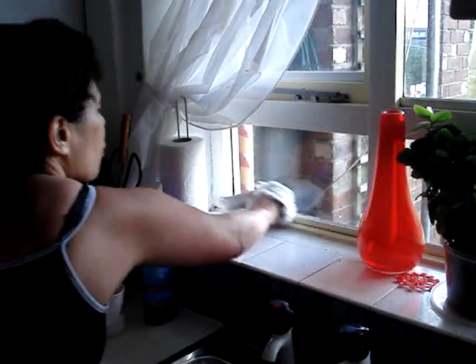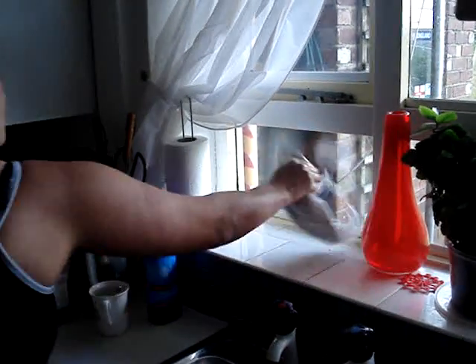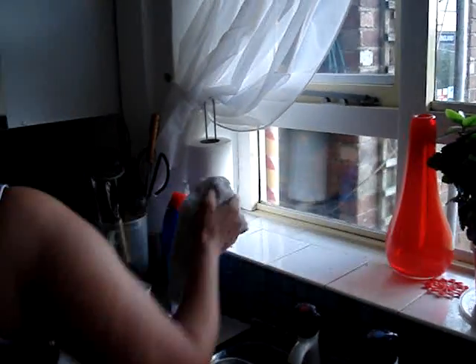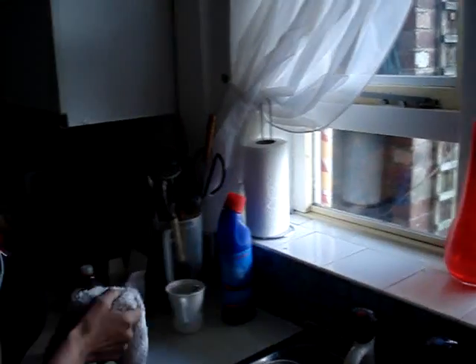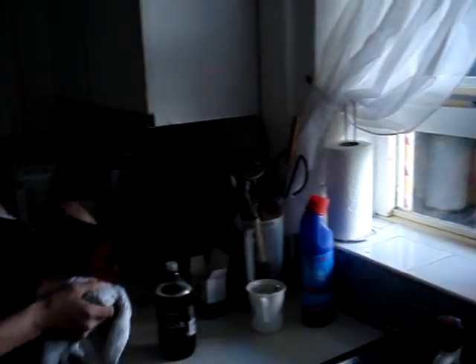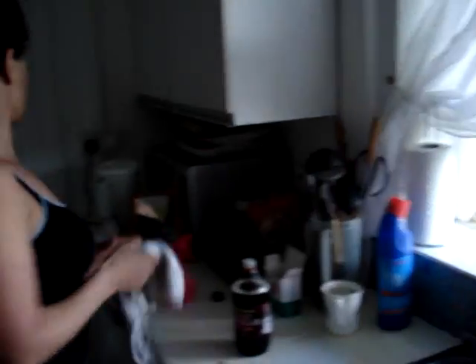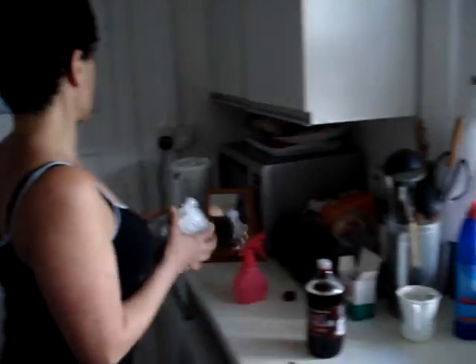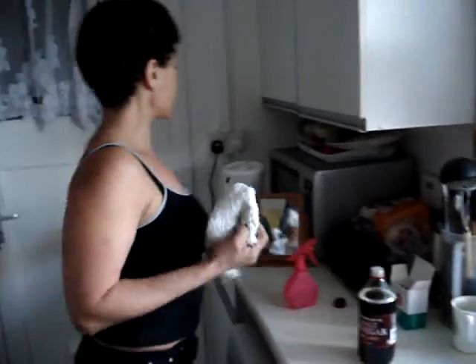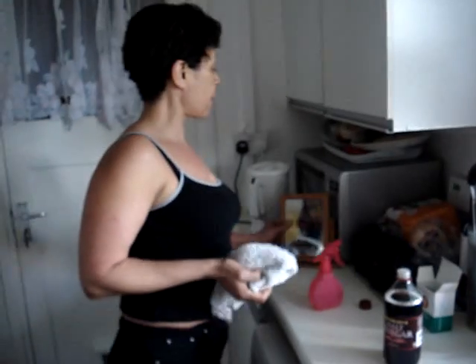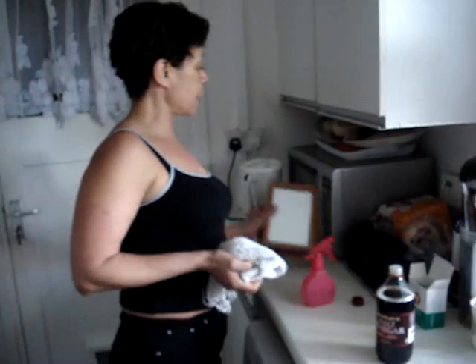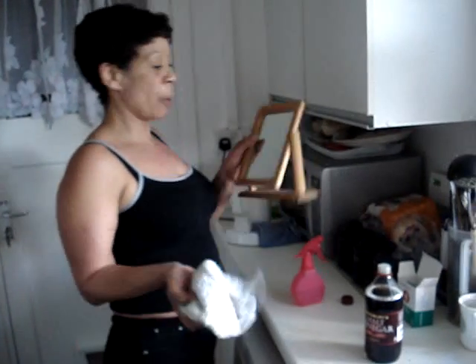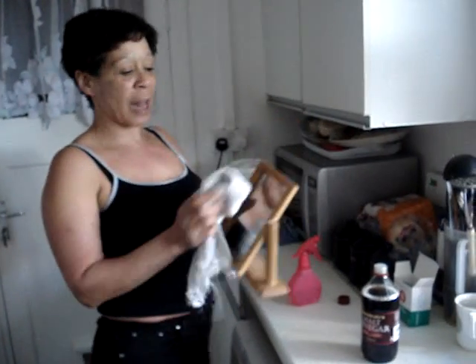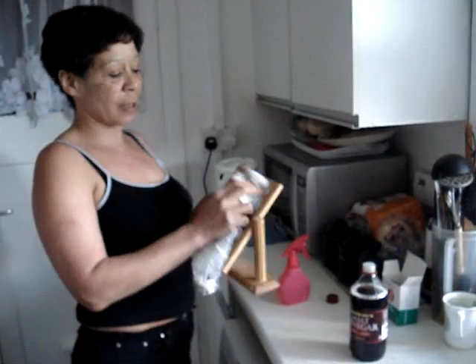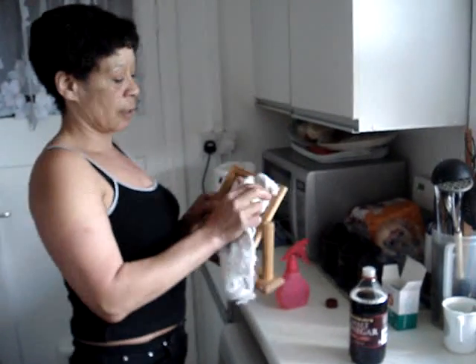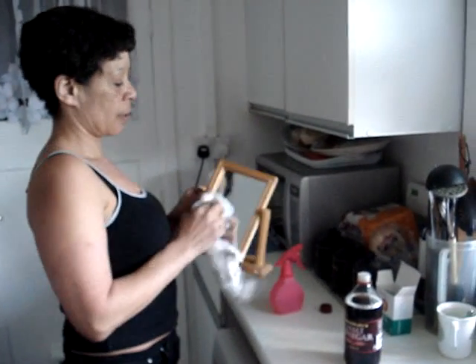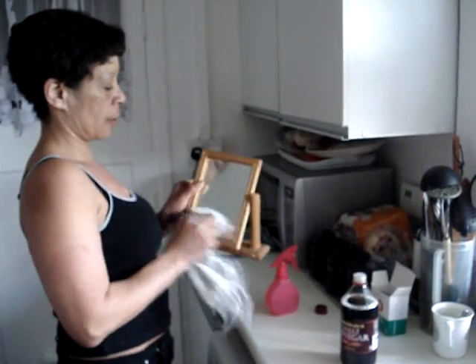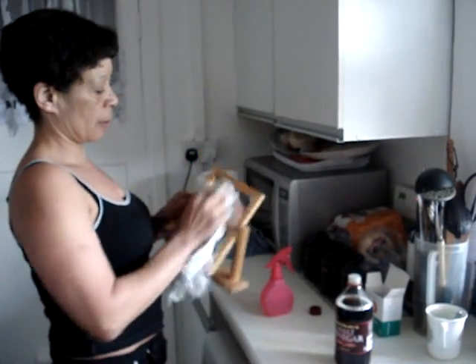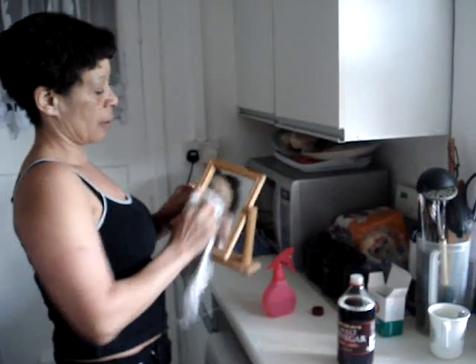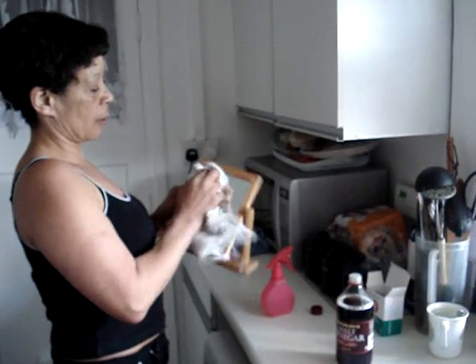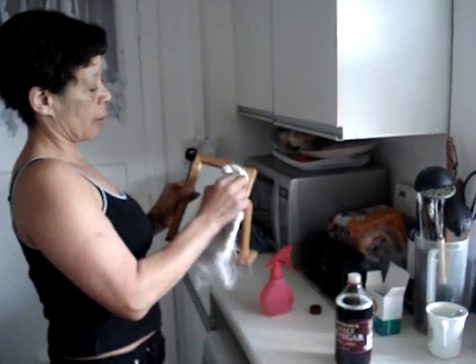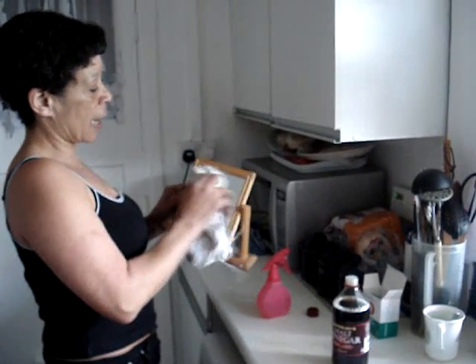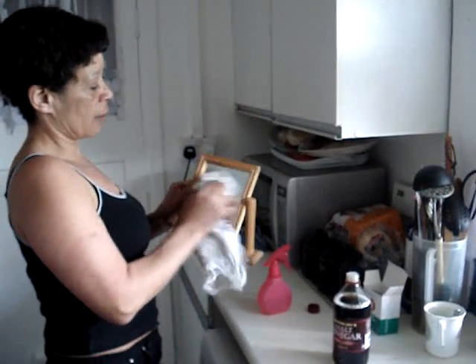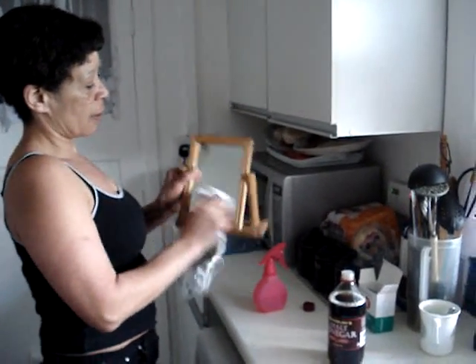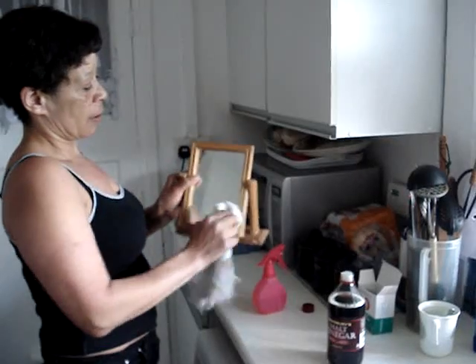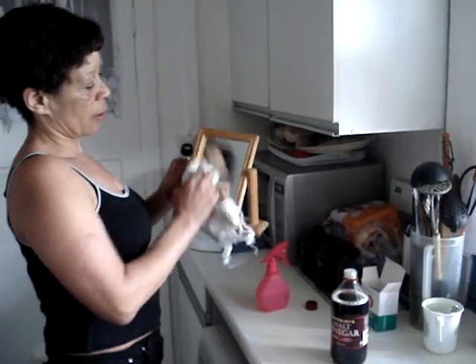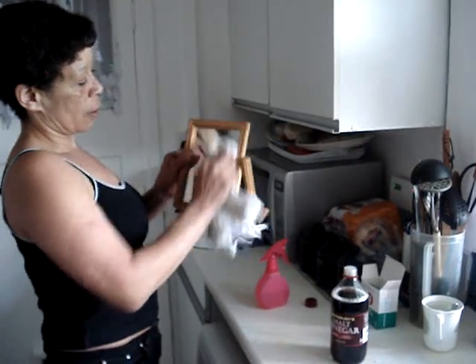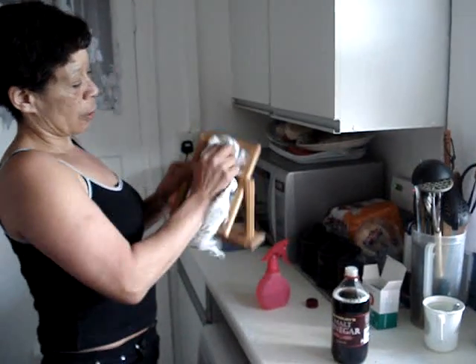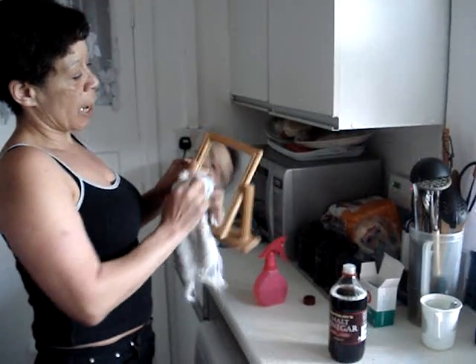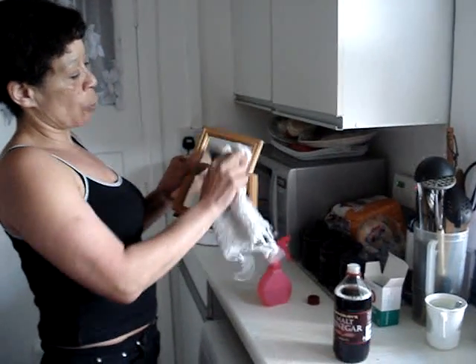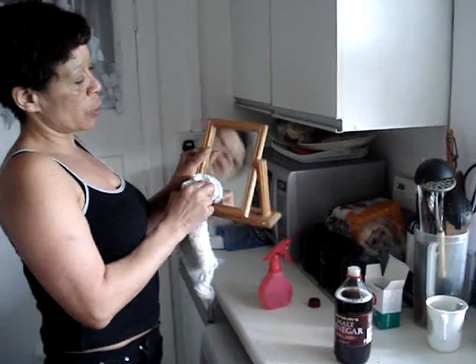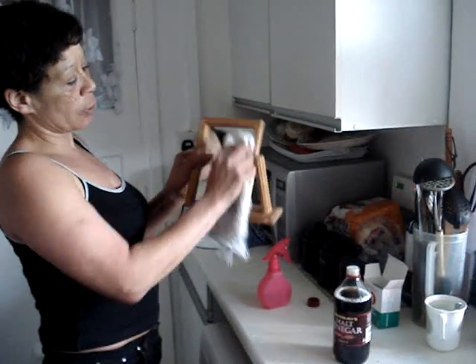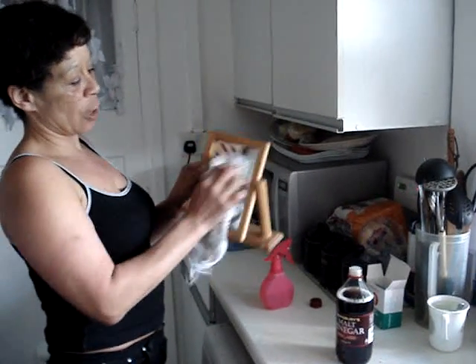This solution is just as effective on mirror glass. Again, shine to a beautiful finish.